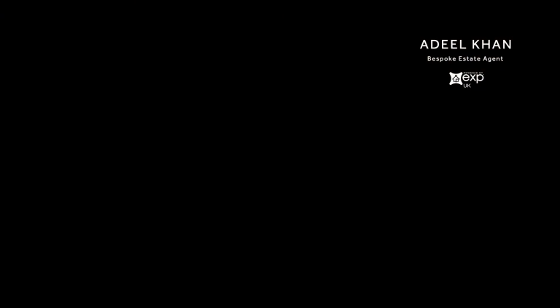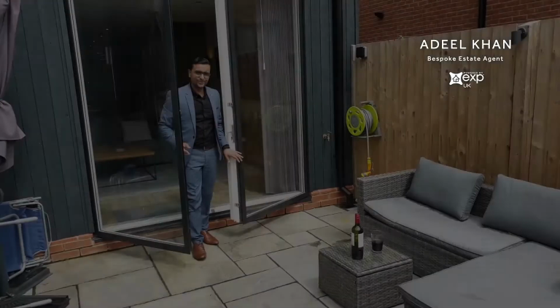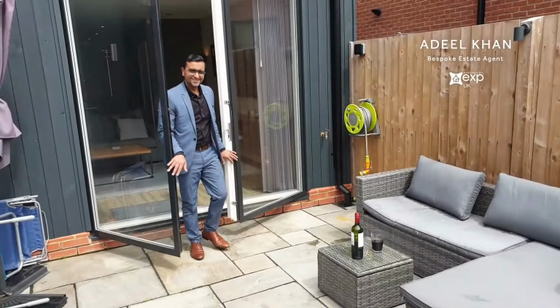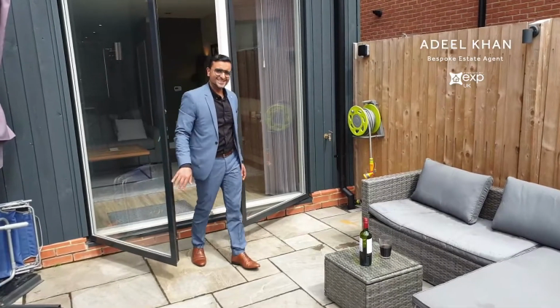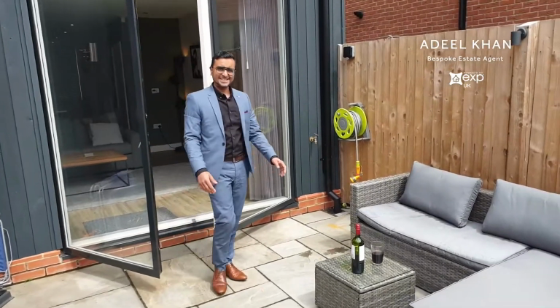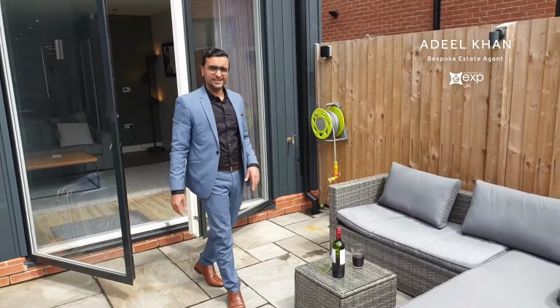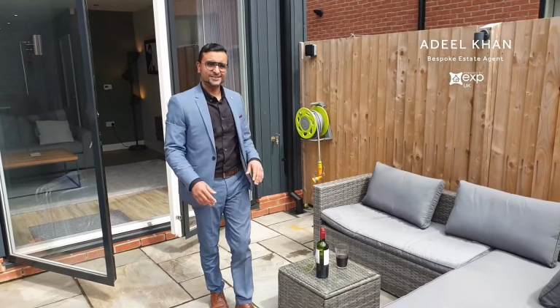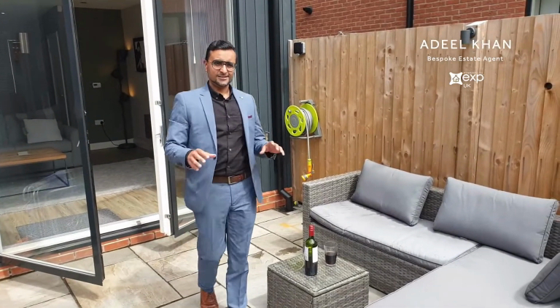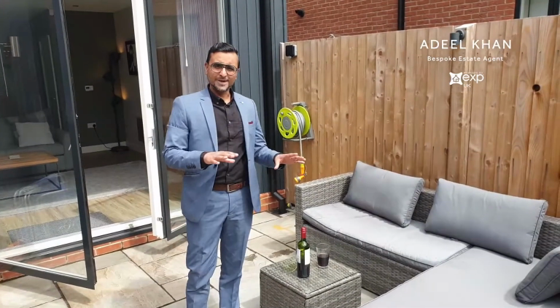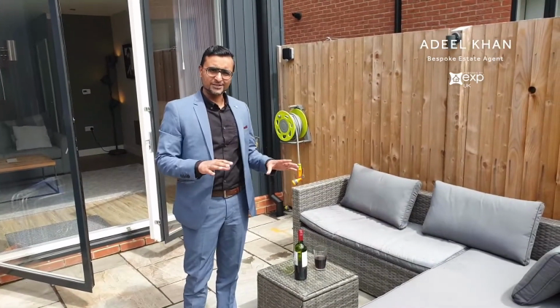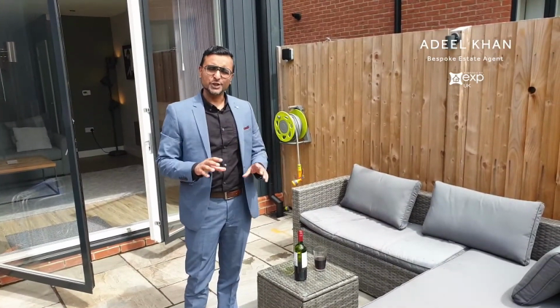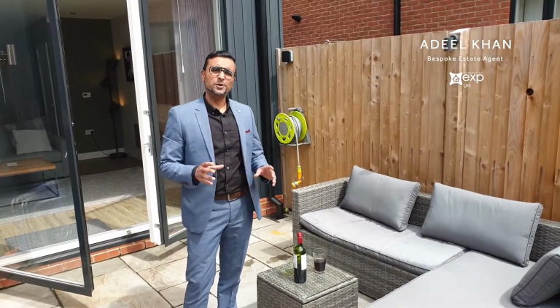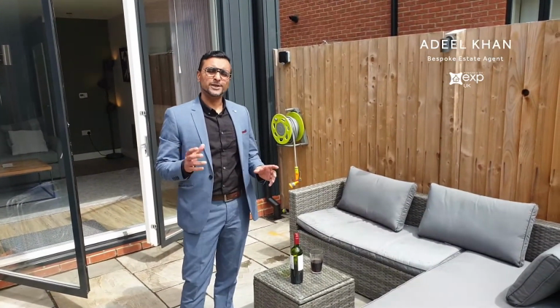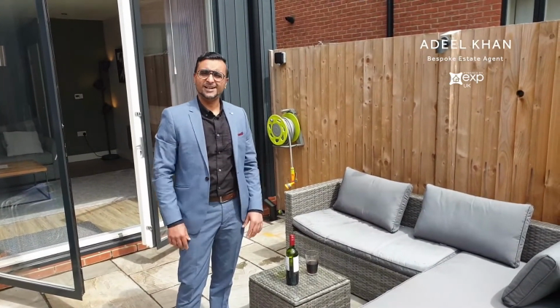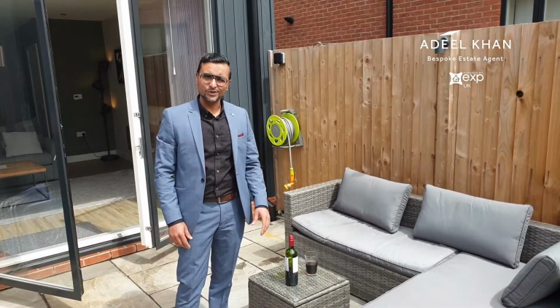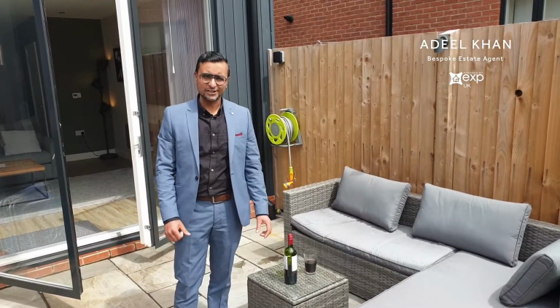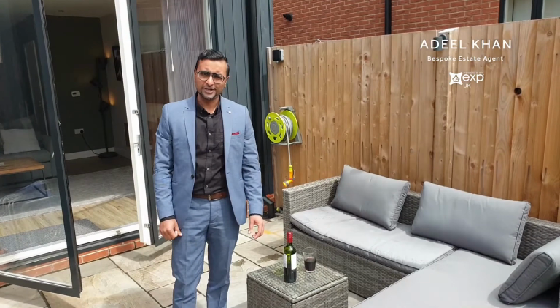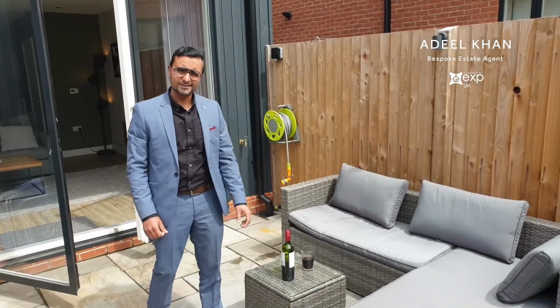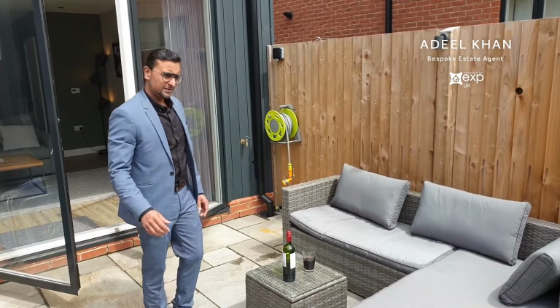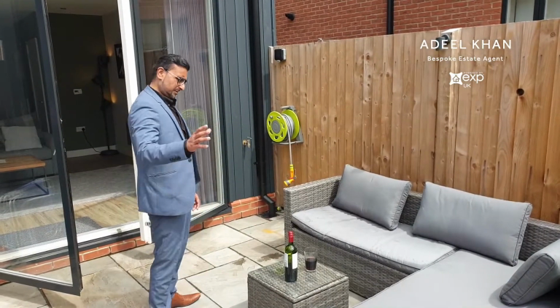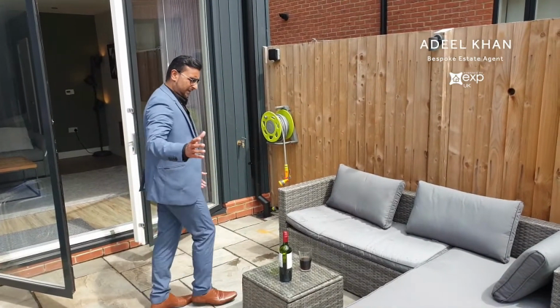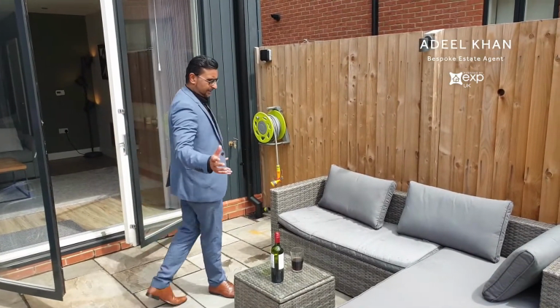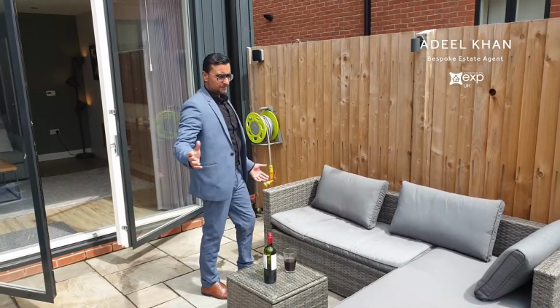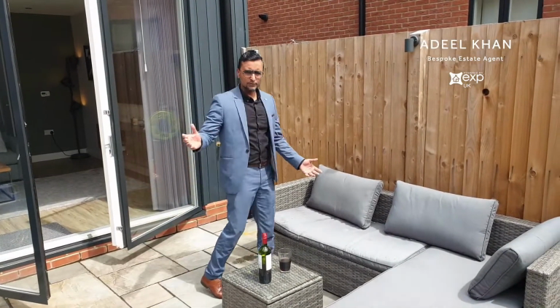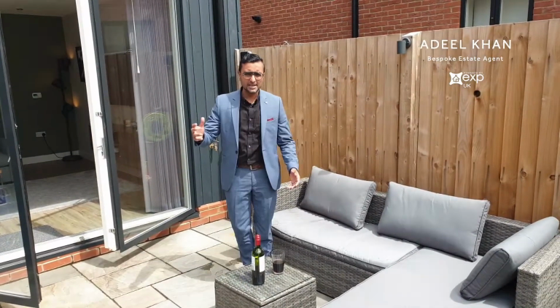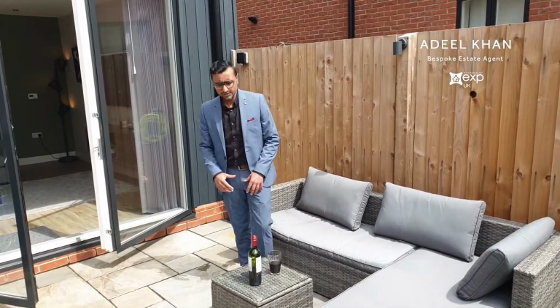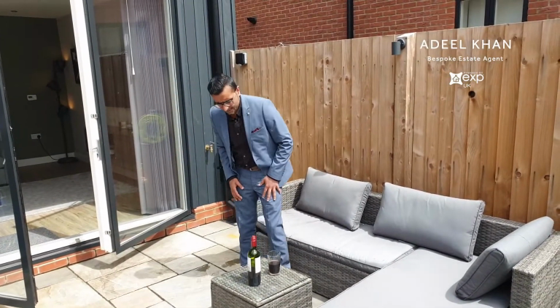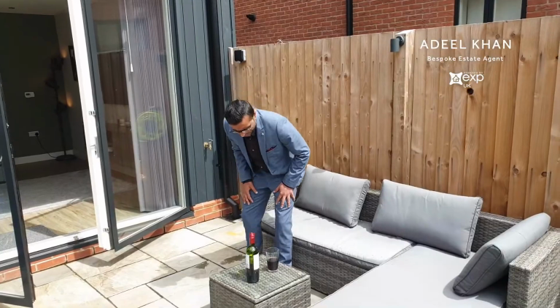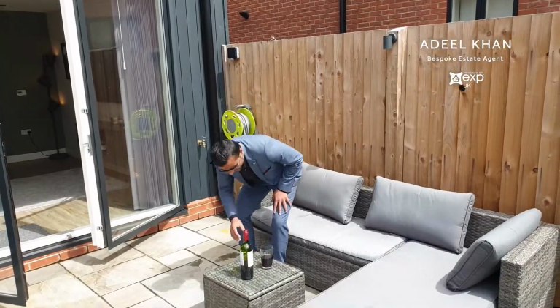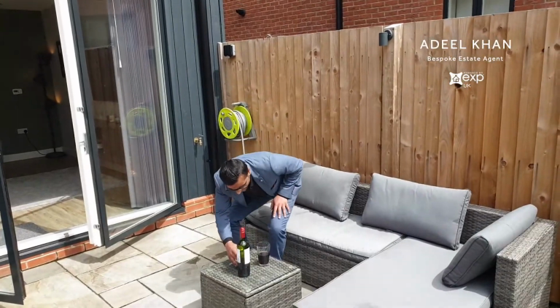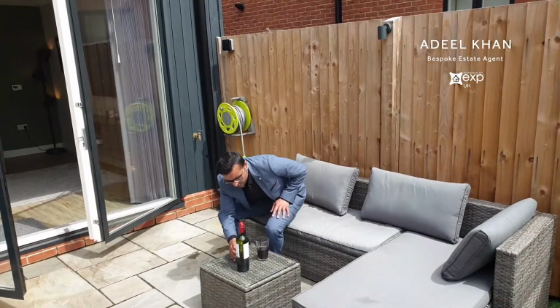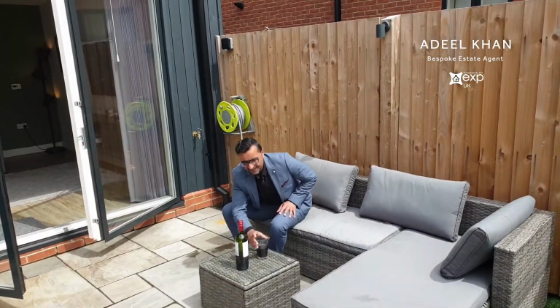This is my type of garden — low maintenance. Don't have to worry about coming home after a hard day's work to get the lawn mower out. Perfect for barbecues, with a lovely patio area, and on a summer's evening you can enjoy a glass out here.